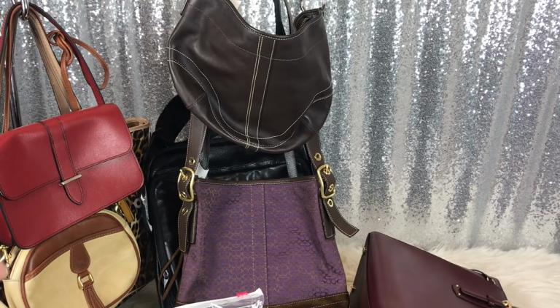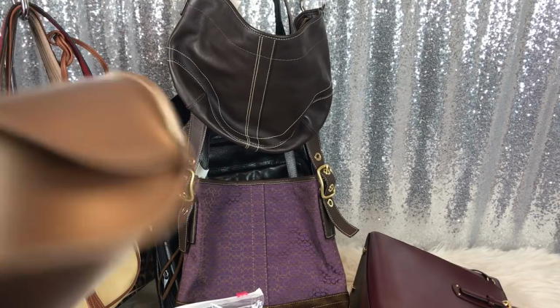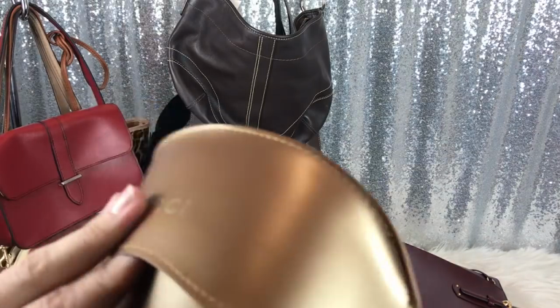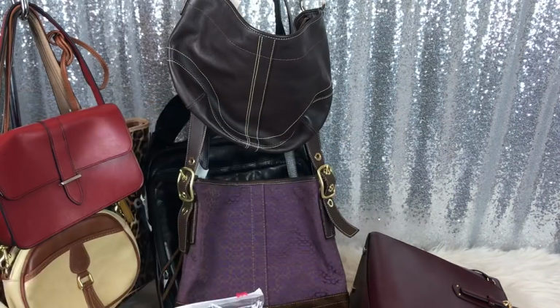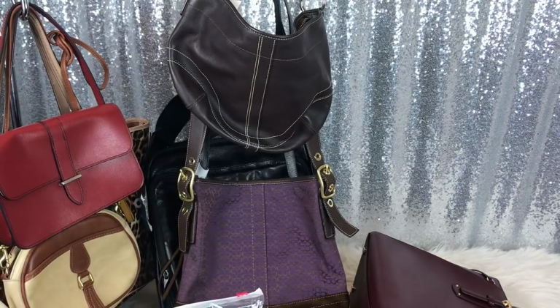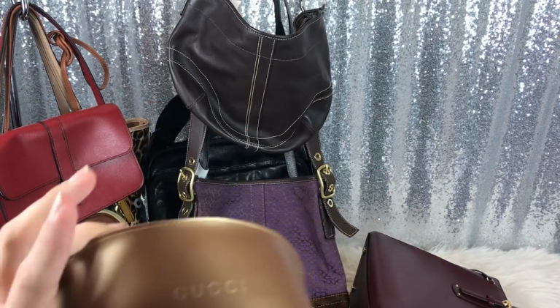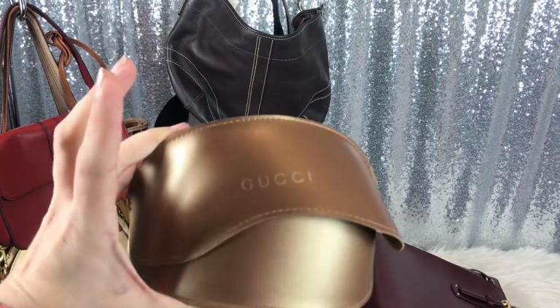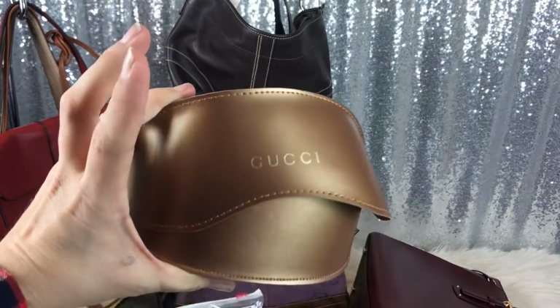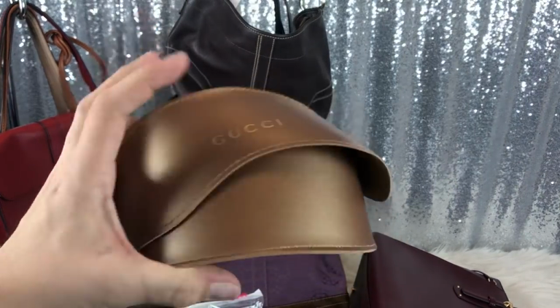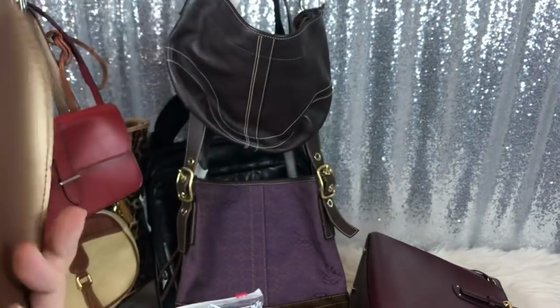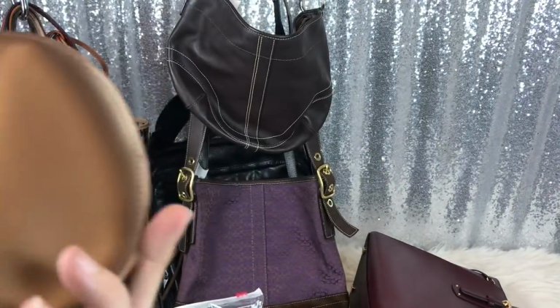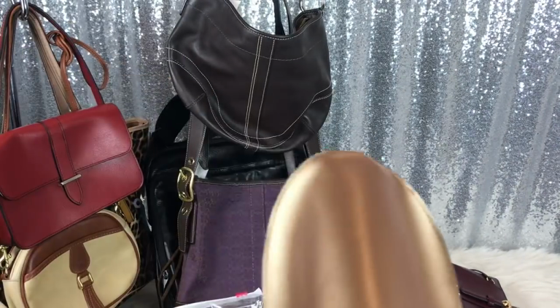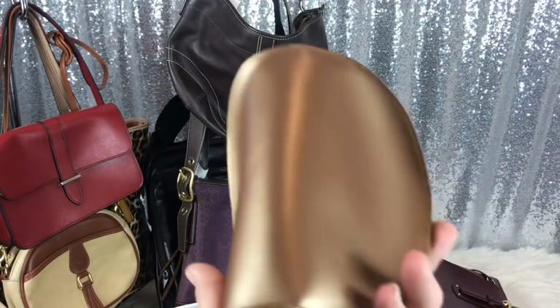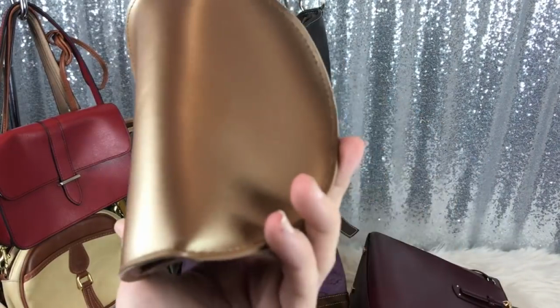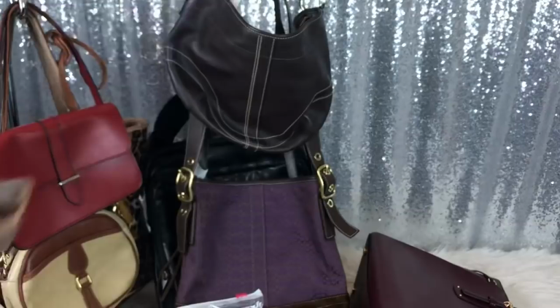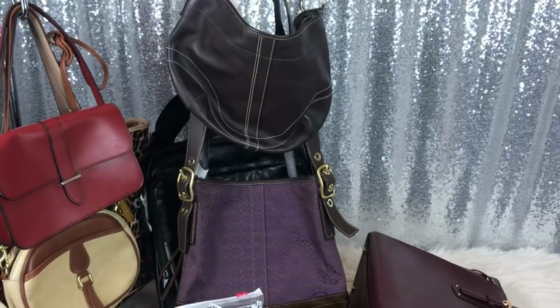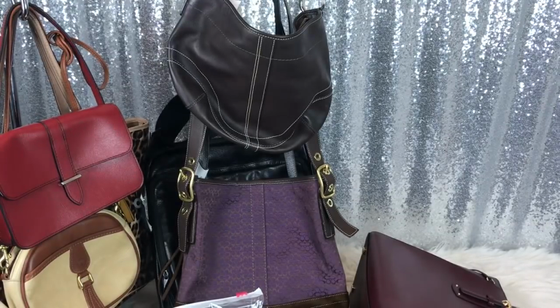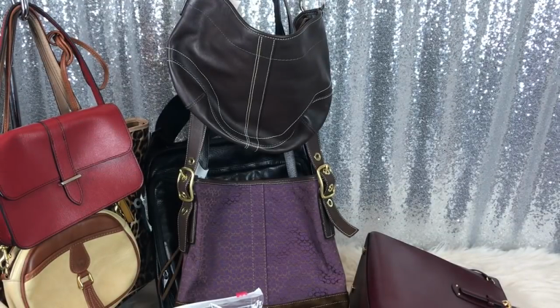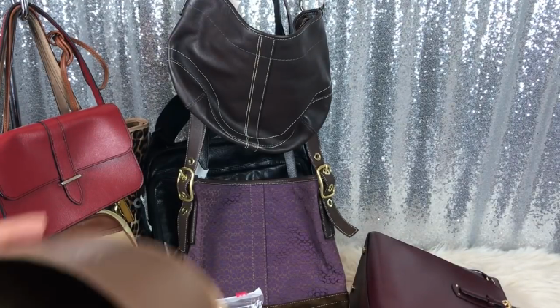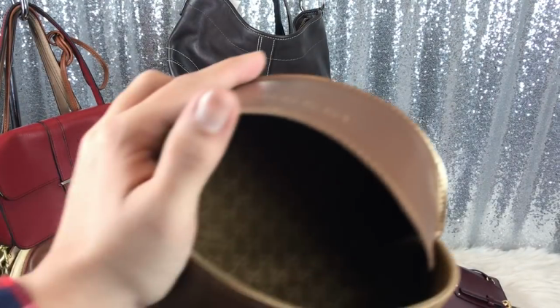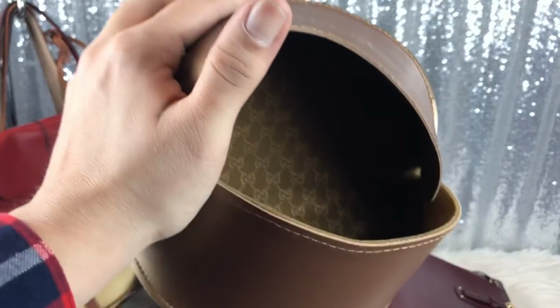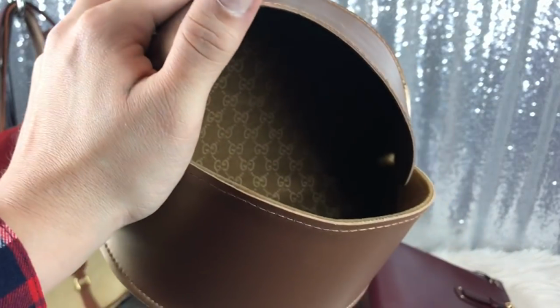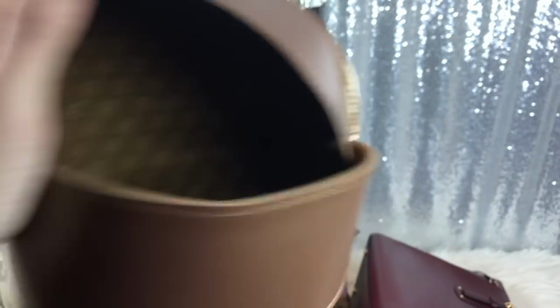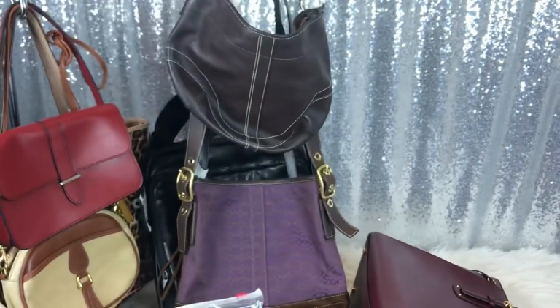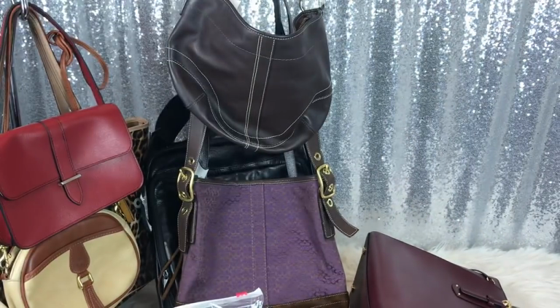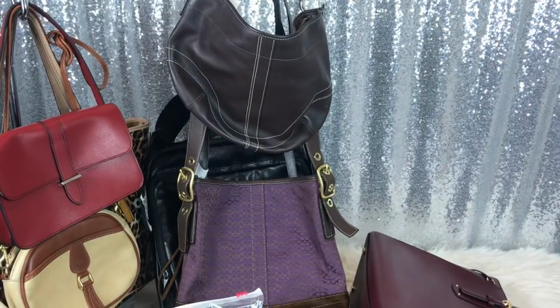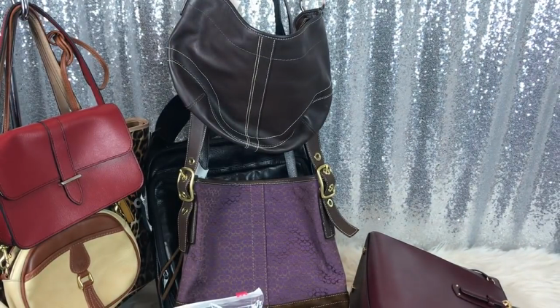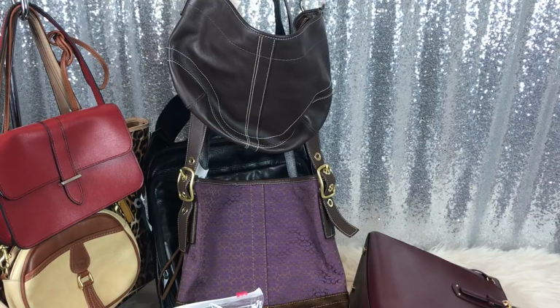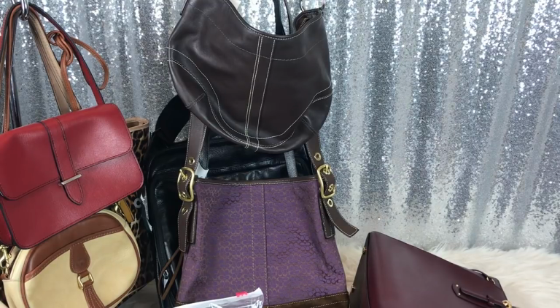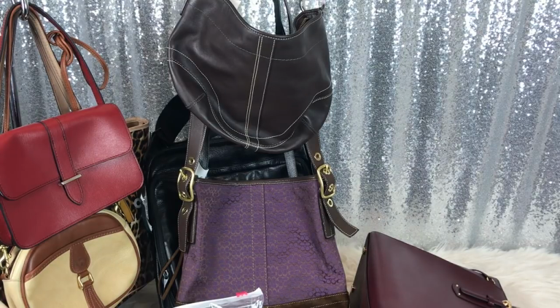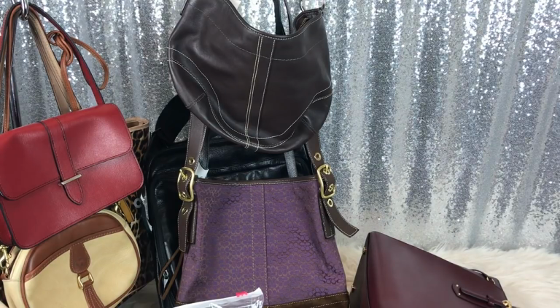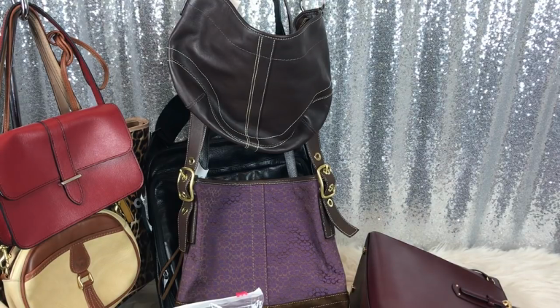Next I got this Gucci sunglass case in perfect condition. I have a couple pairs of Gucci and one of the cases I have is in terrible condition, so I bought this for myself for a dollar.